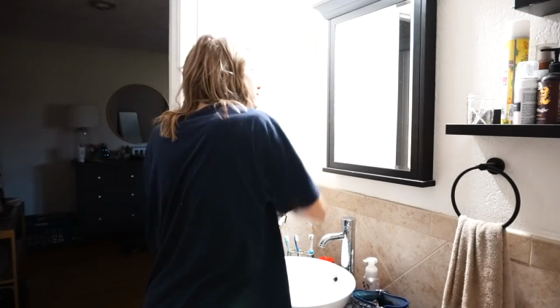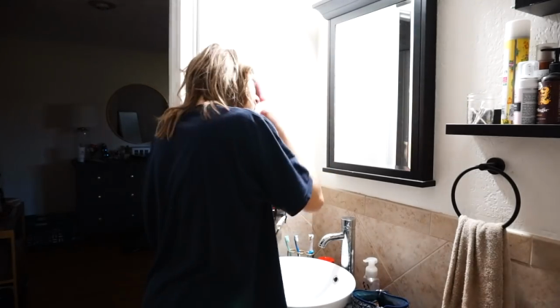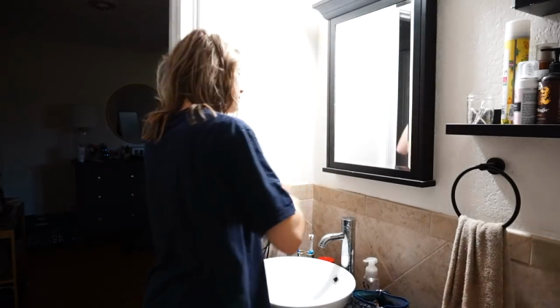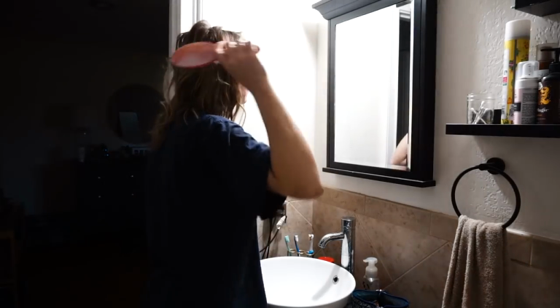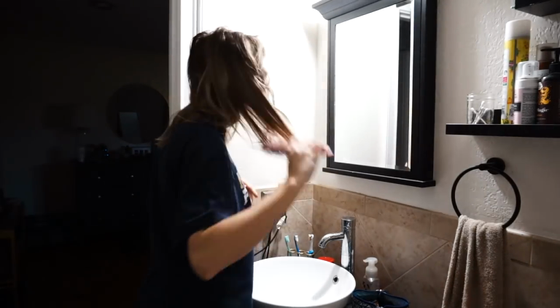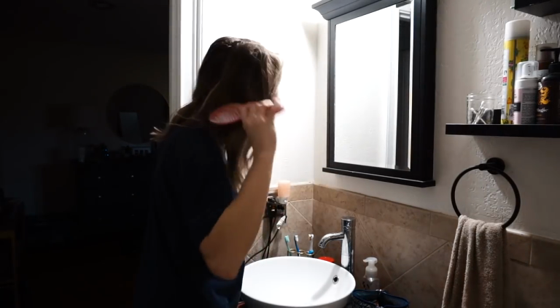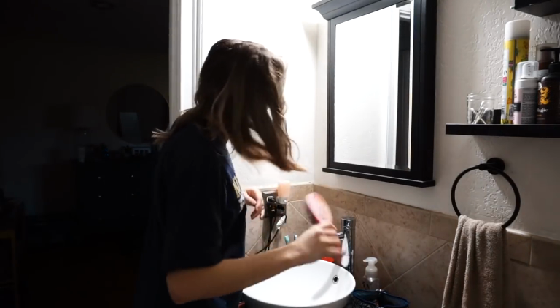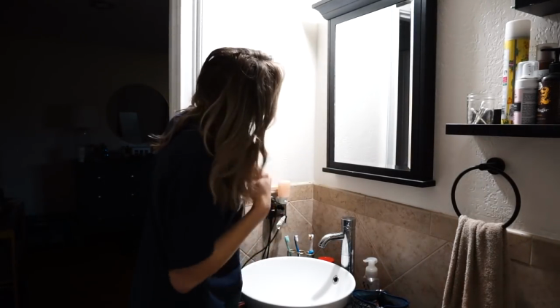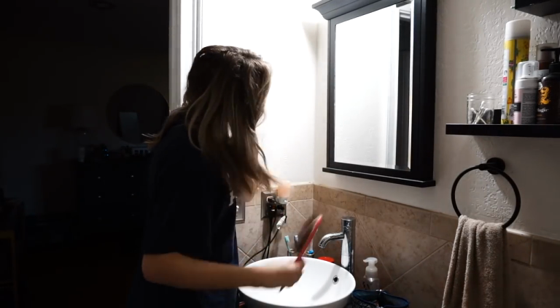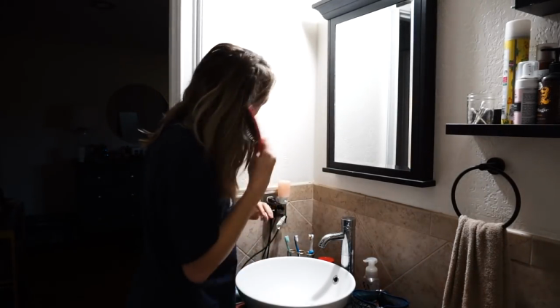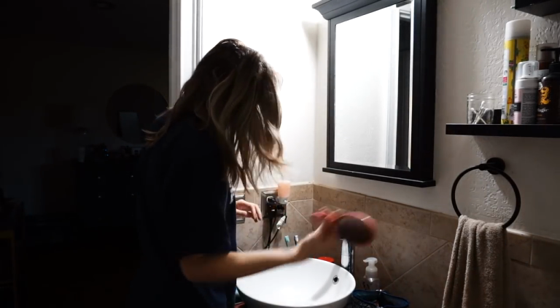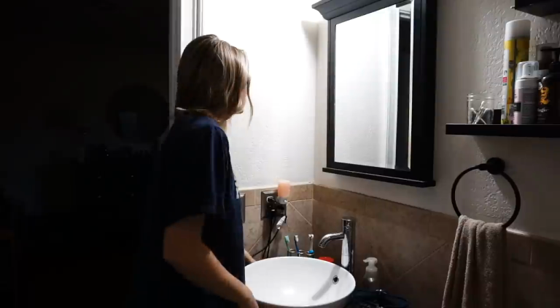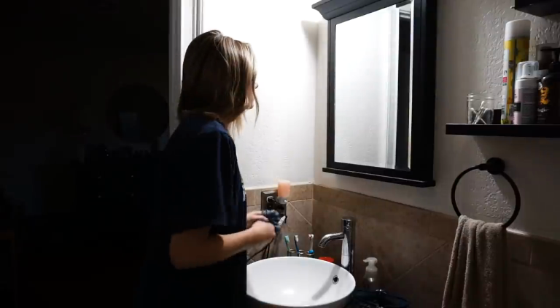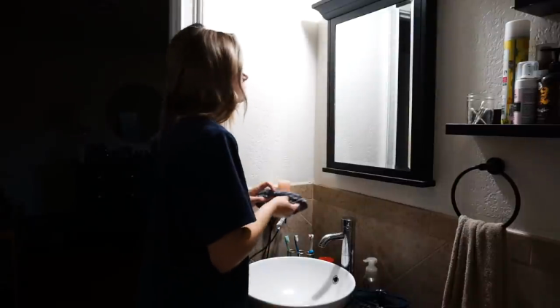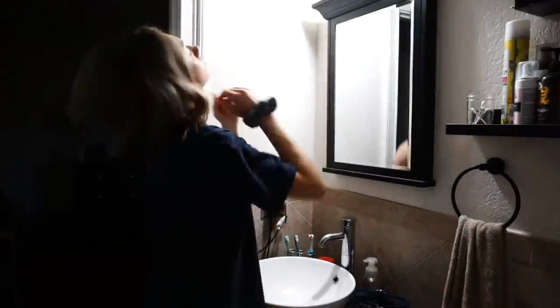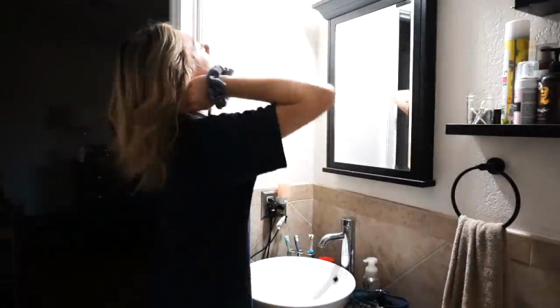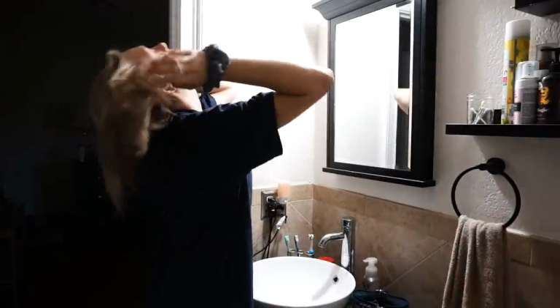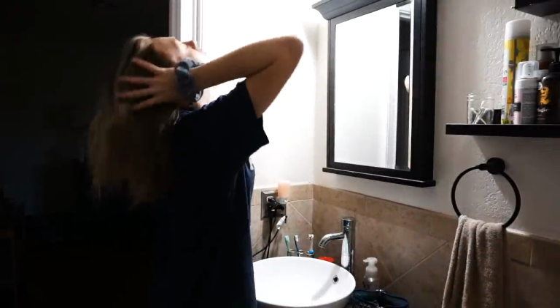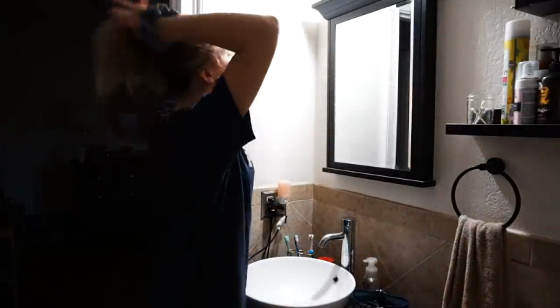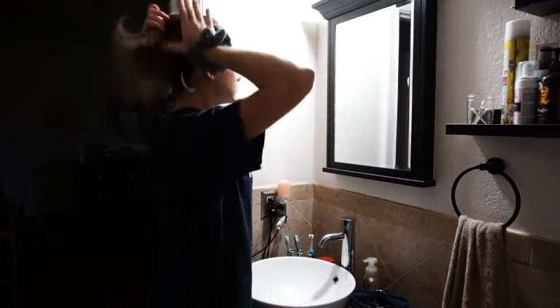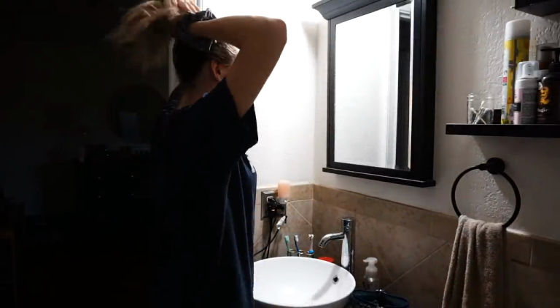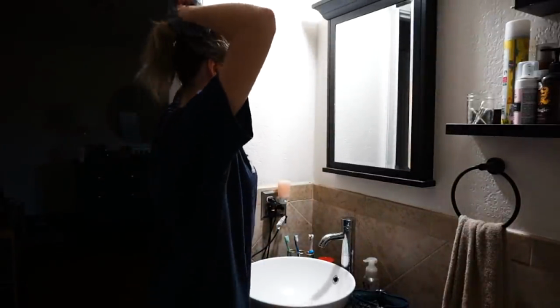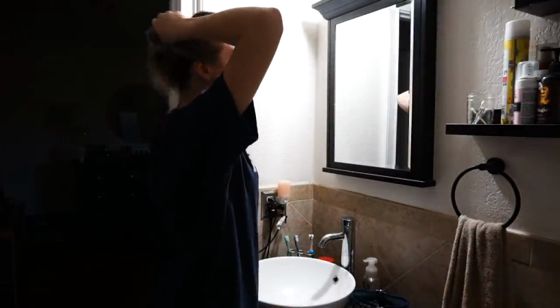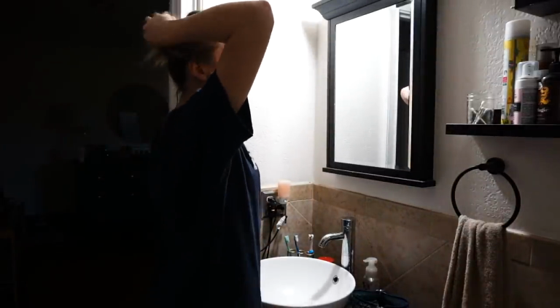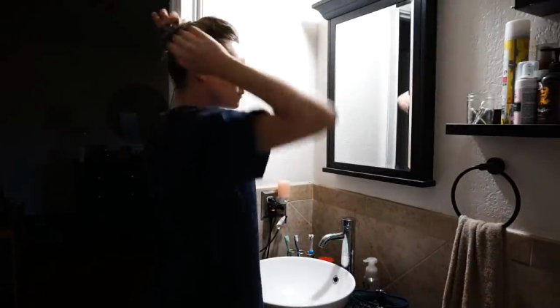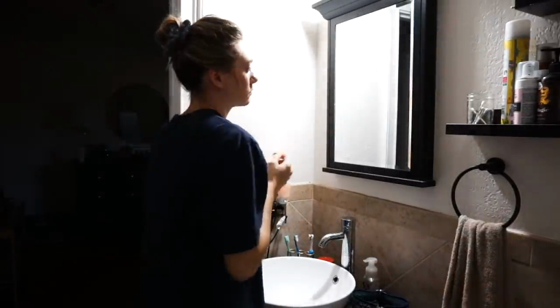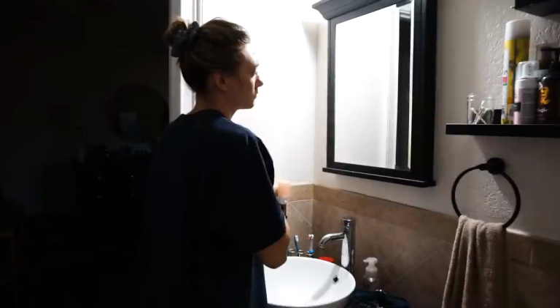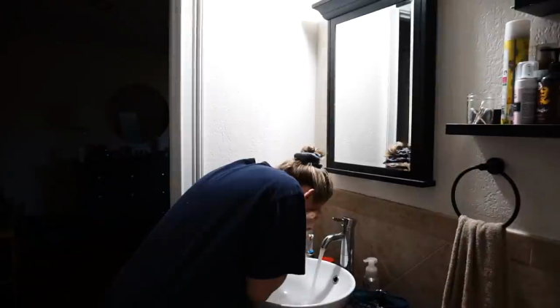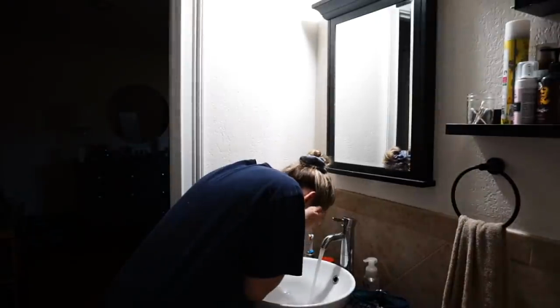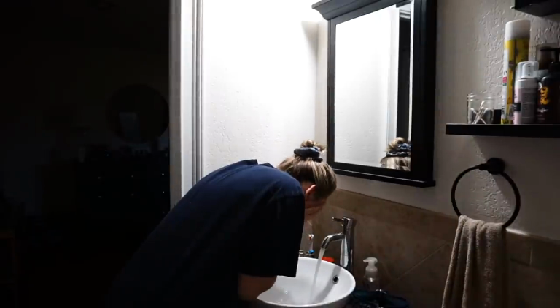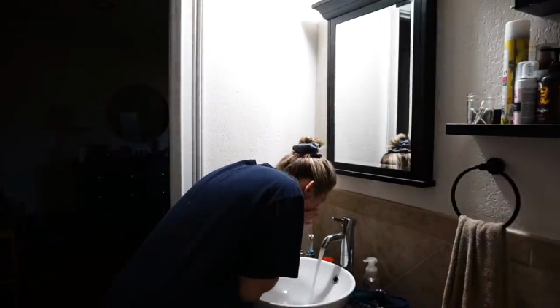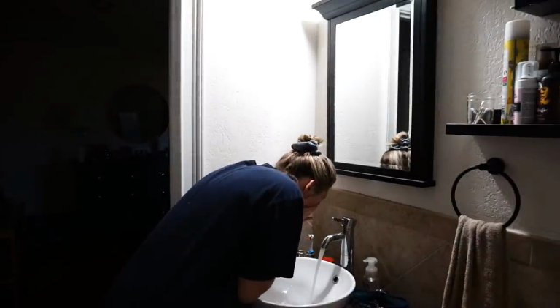The first thing I do when I wake up is head to my bathroom. I like to take care of a few things for myself before taking care of the dogs. Normally I'll brush my hair, wash my face, and brush my teeth to get my day started.